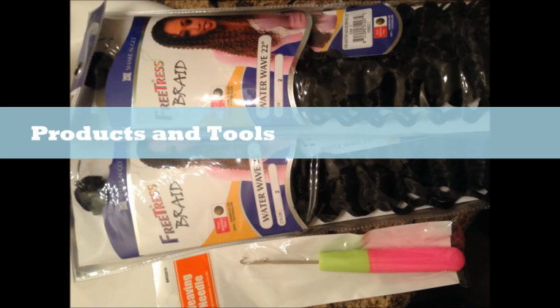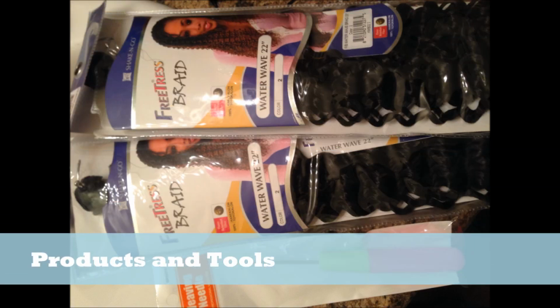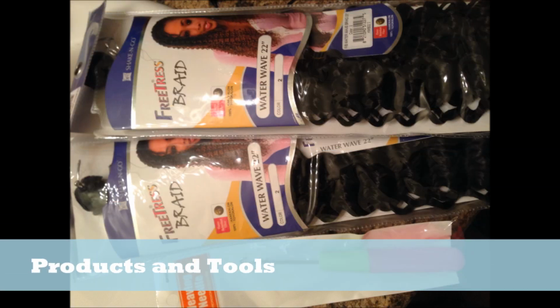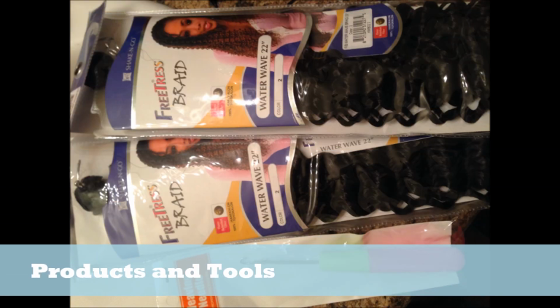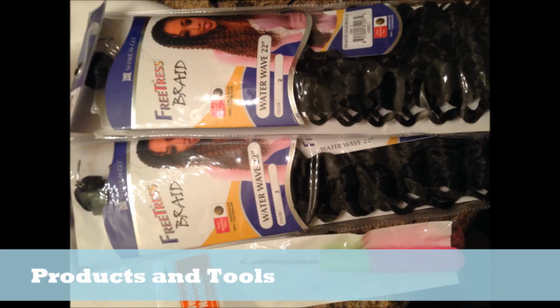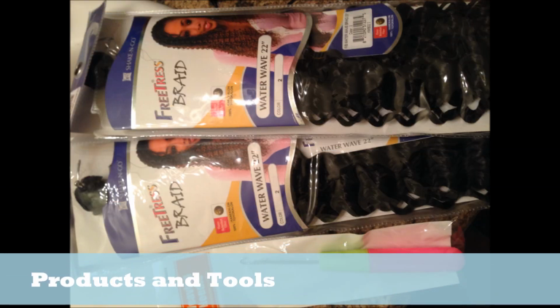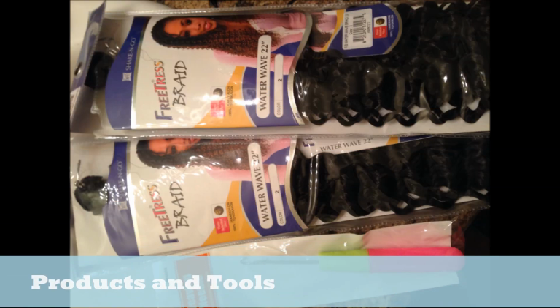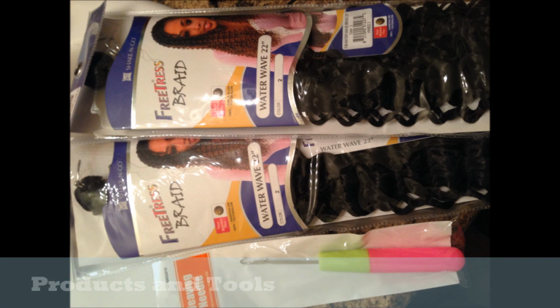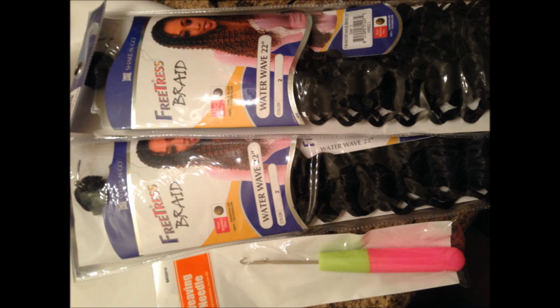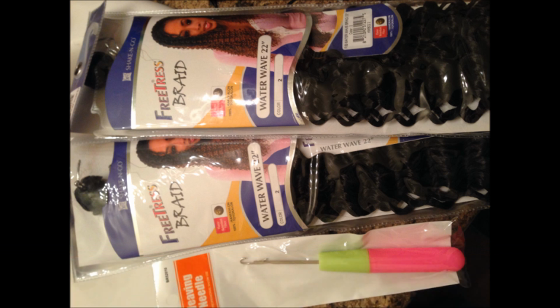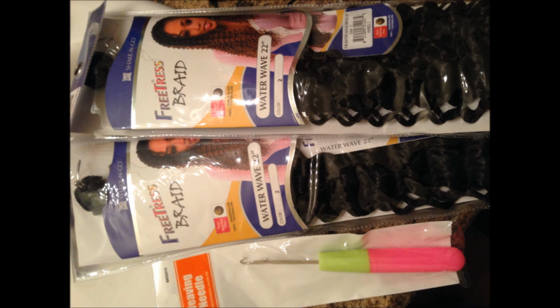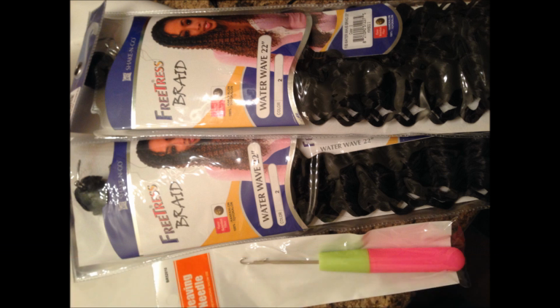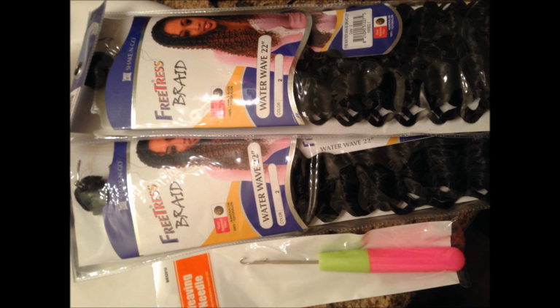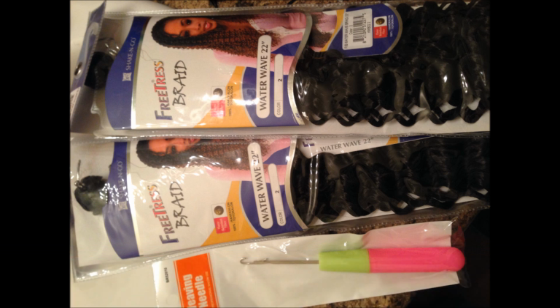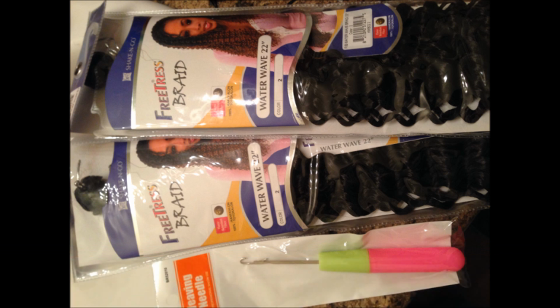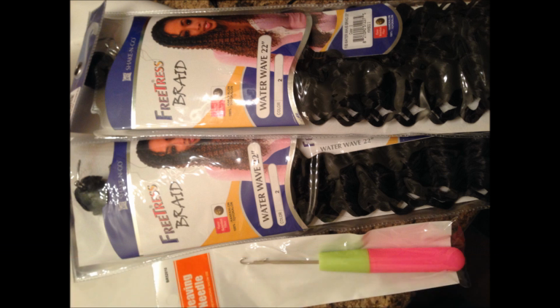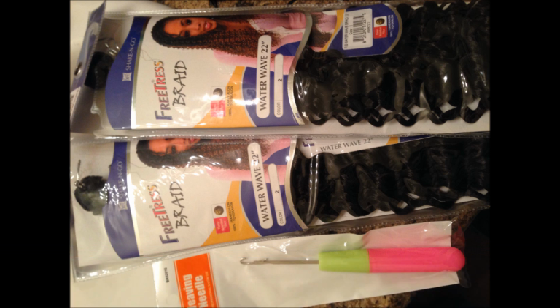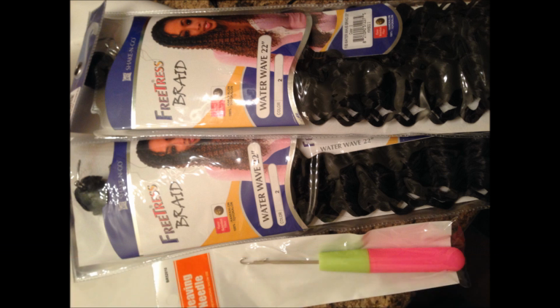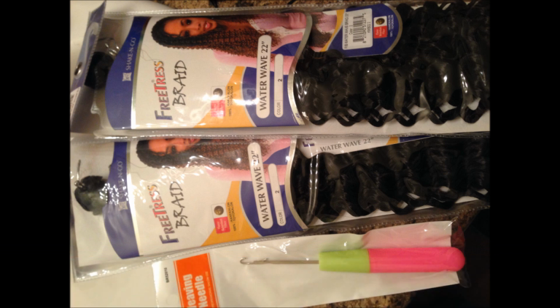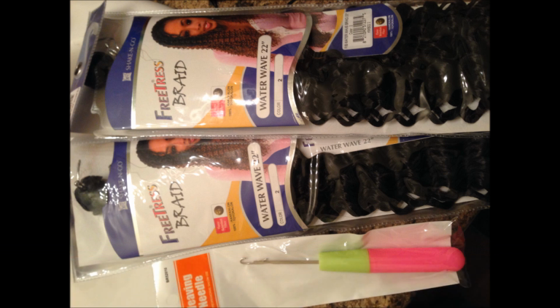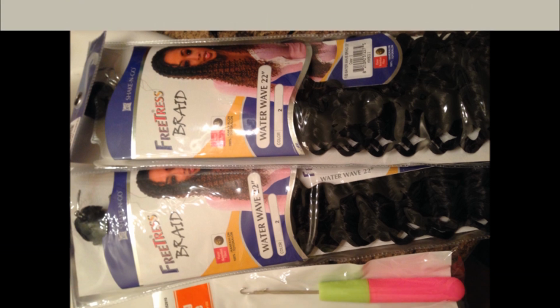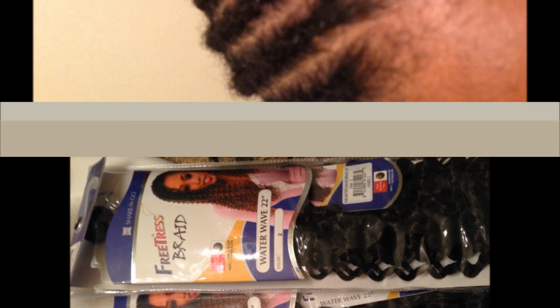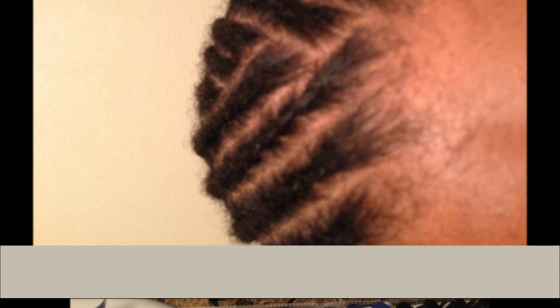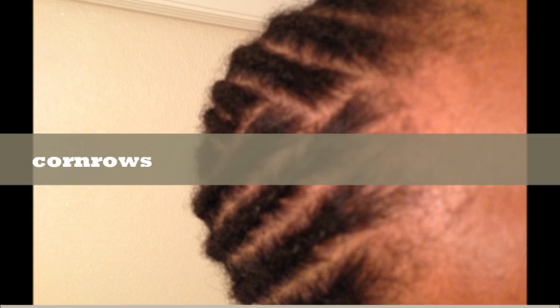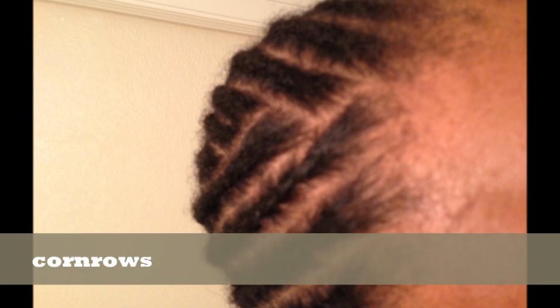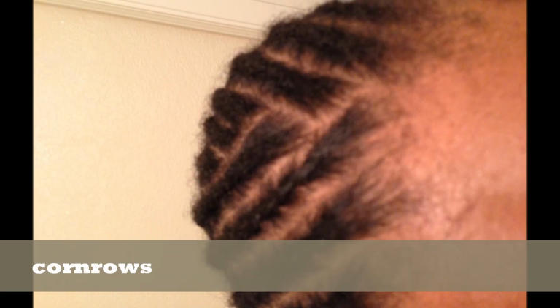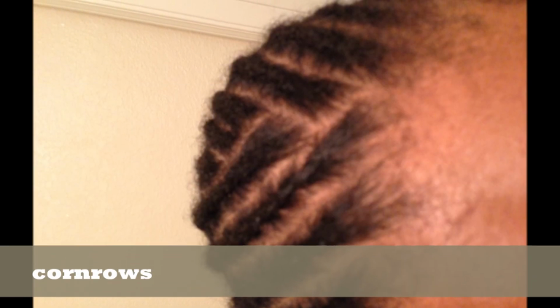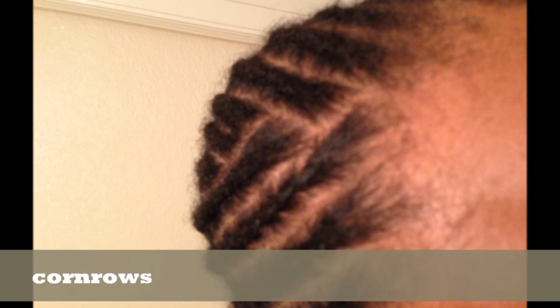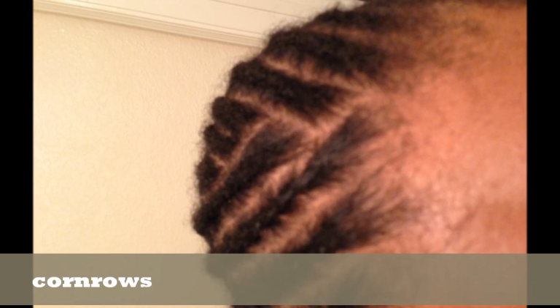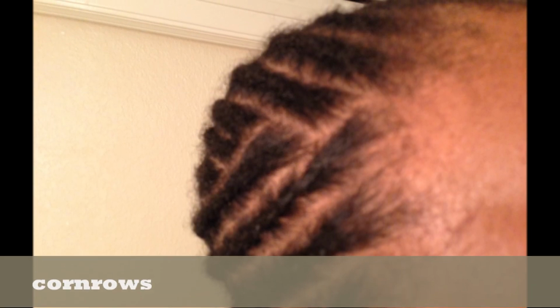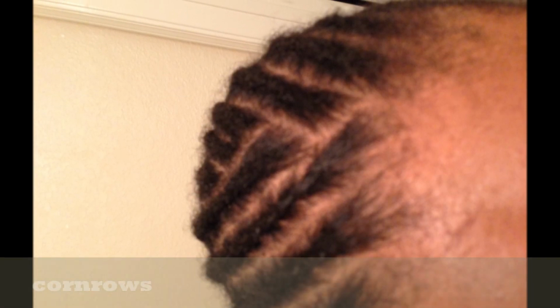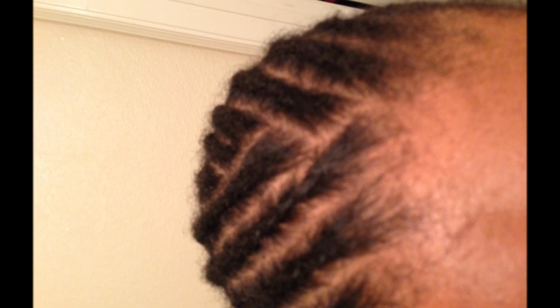Tools for this style include the Freetress Braid Water Wave 22 inch and a crochet hook. This right here is my pattern, my braiding pattern that I used to do this style.